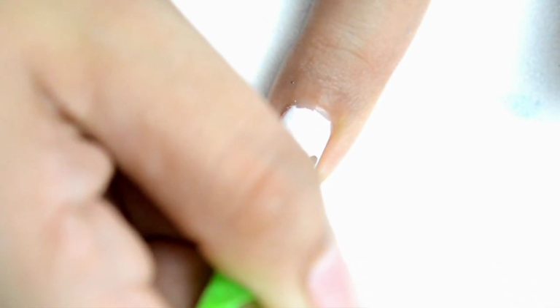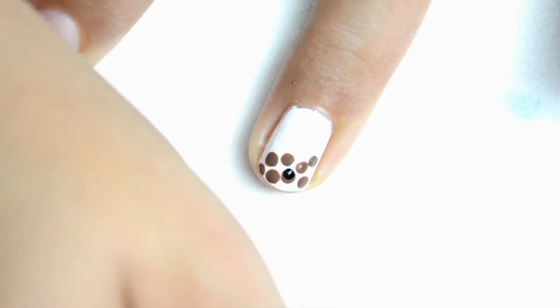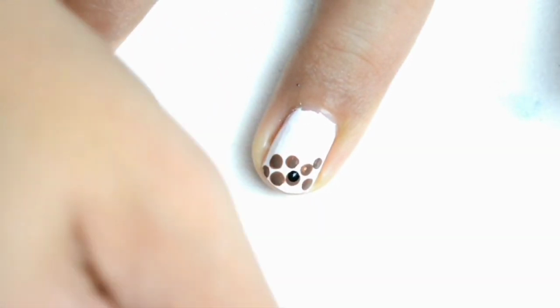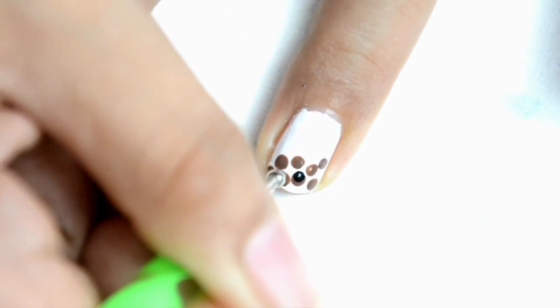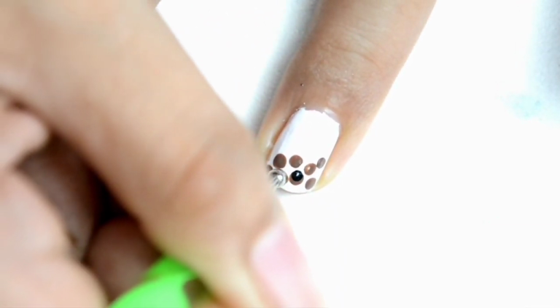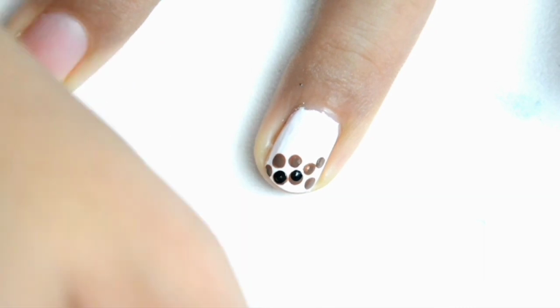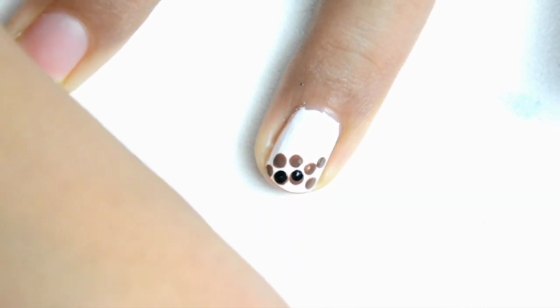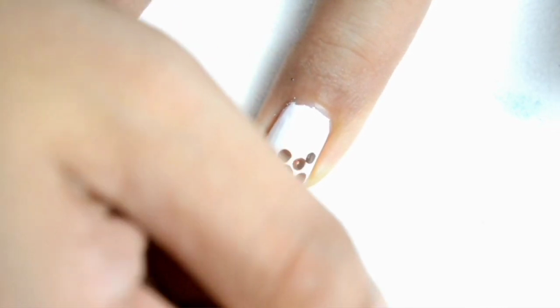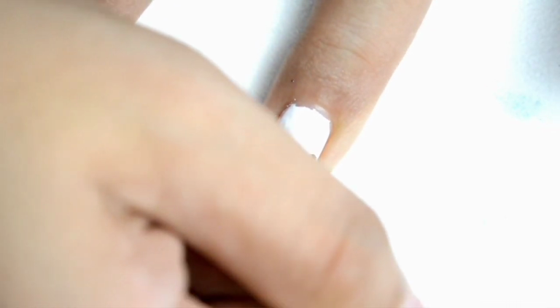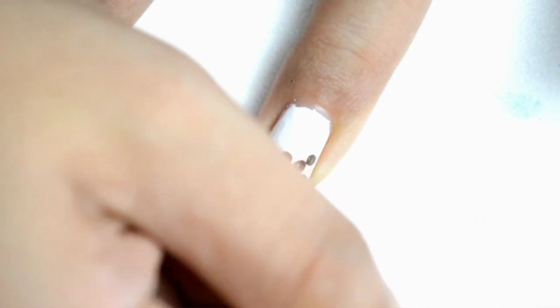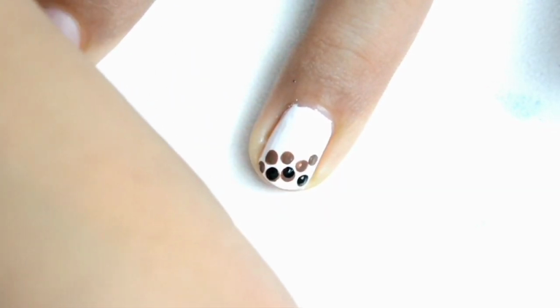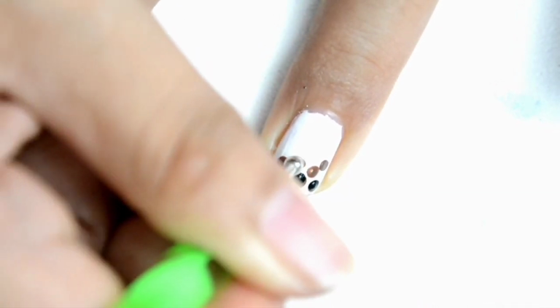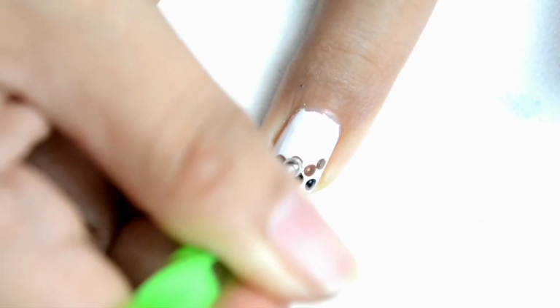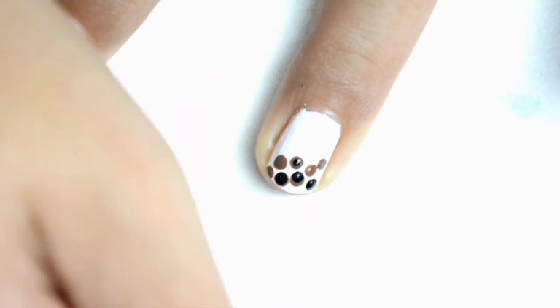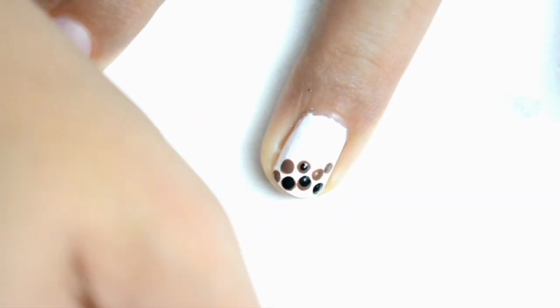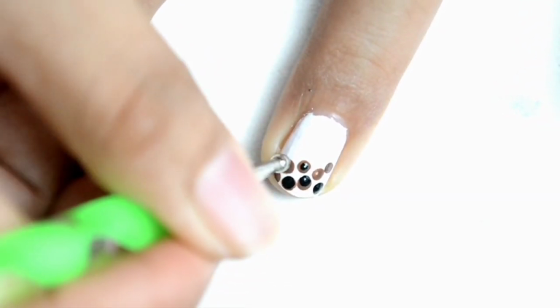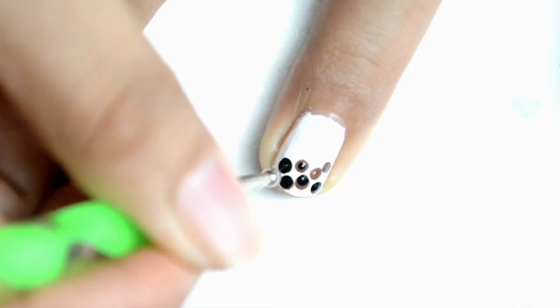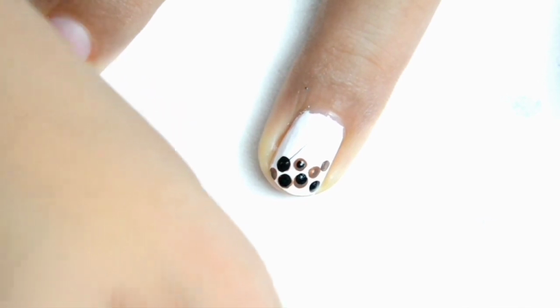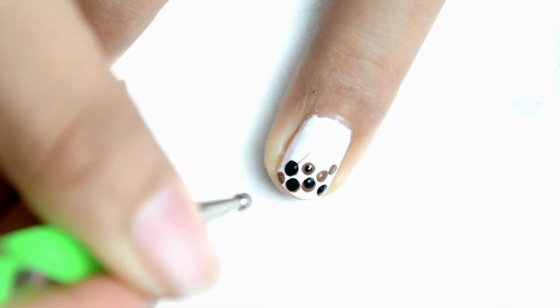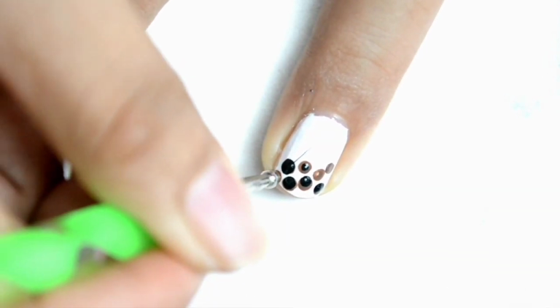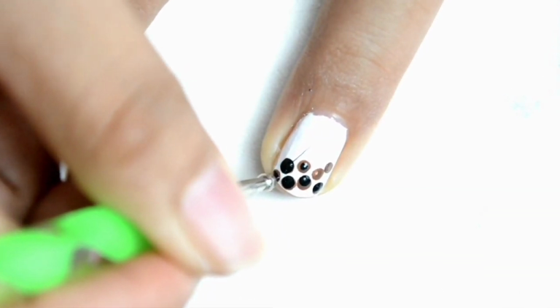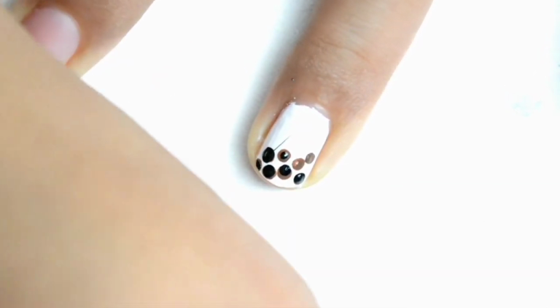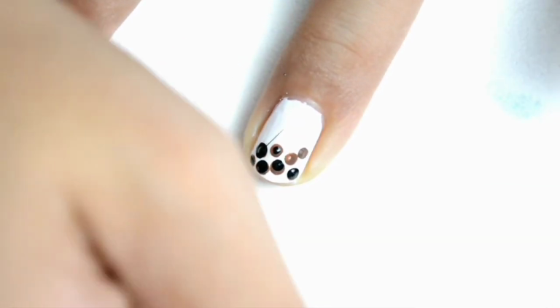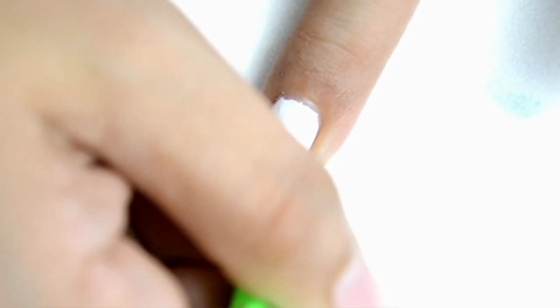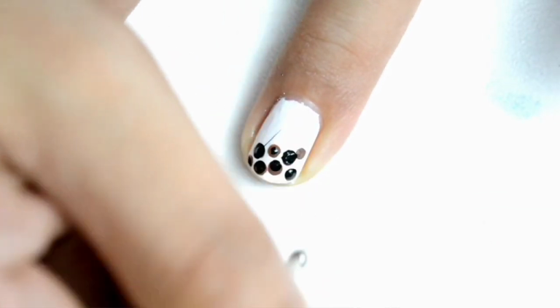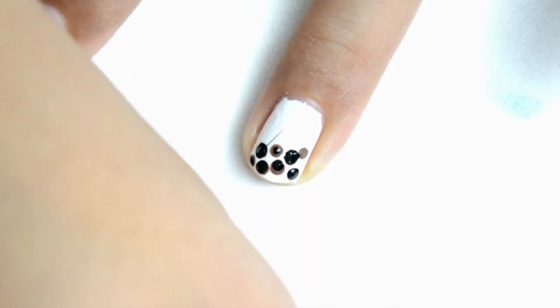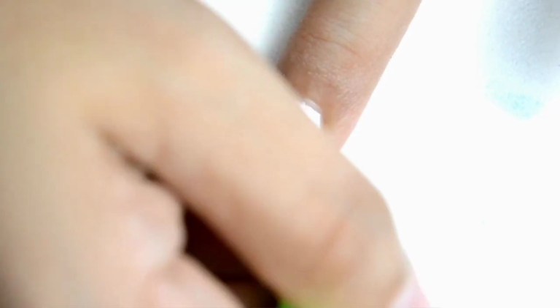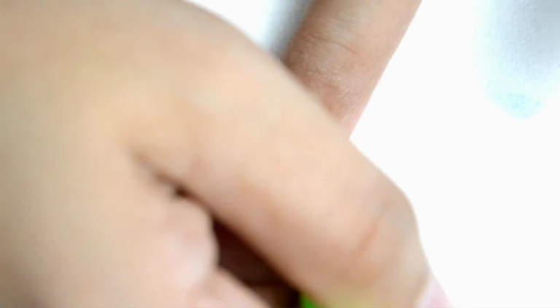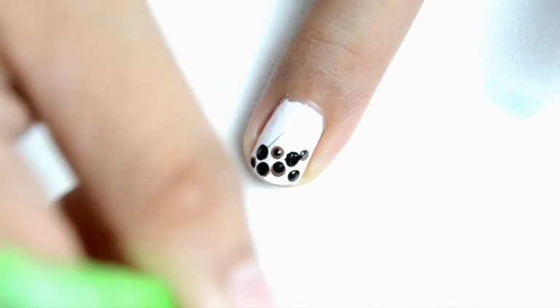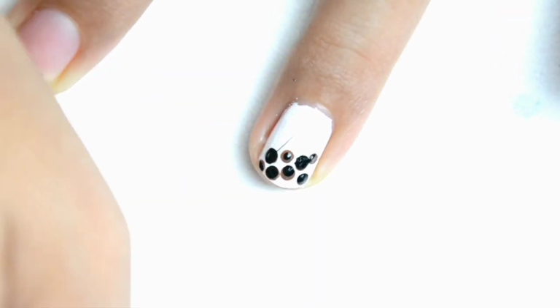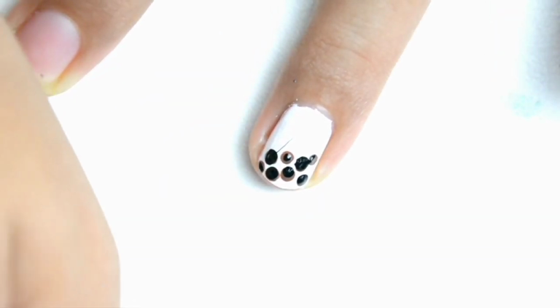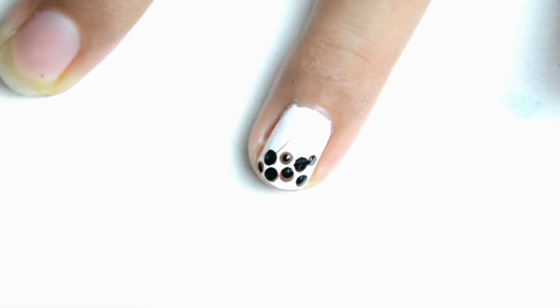At nilalagyan ko lang ulit sya ng black para may konting details. Ganyan. Wala lang guys, sobrang nabis ko lang mag milk tea sa labas. Pero wala eh. Hanggang nail art muna tayo.